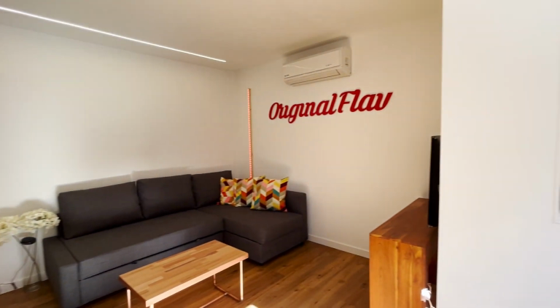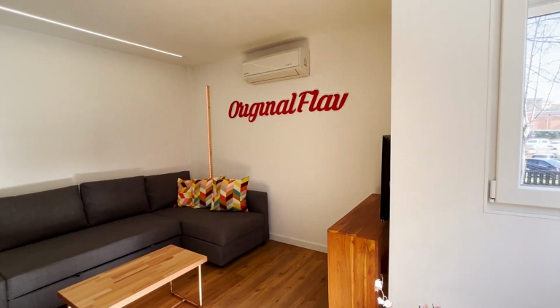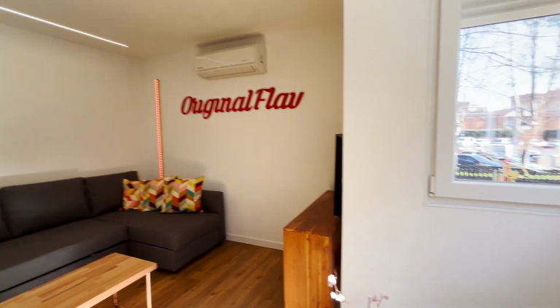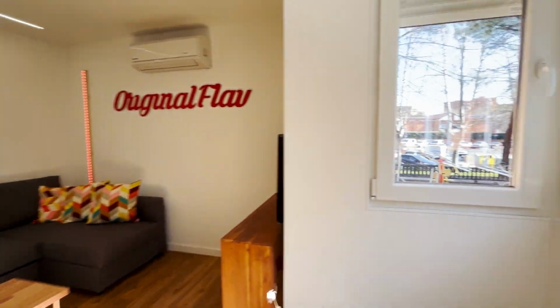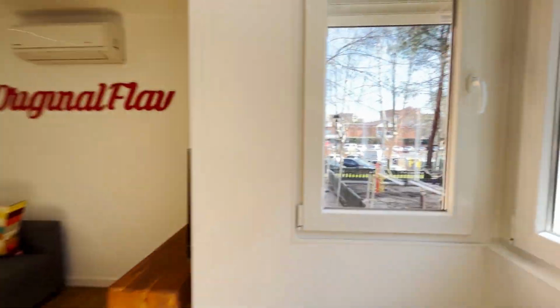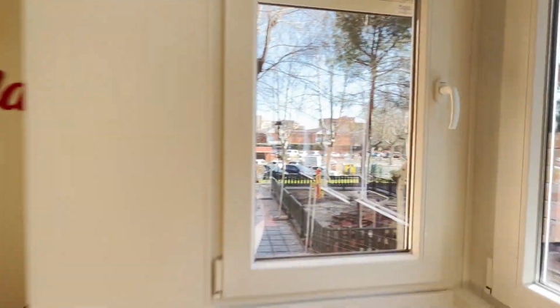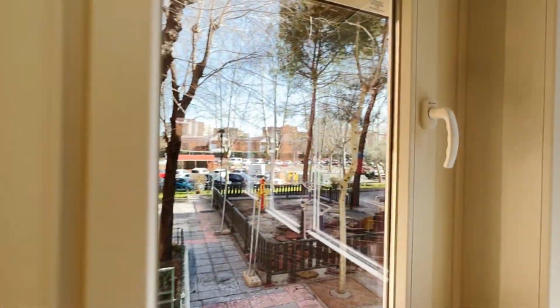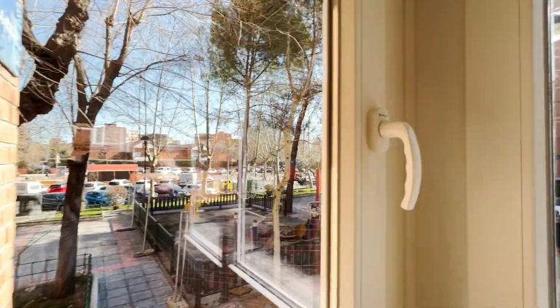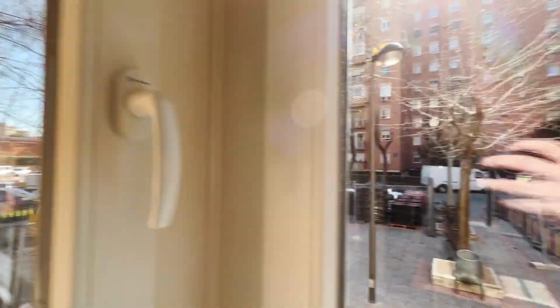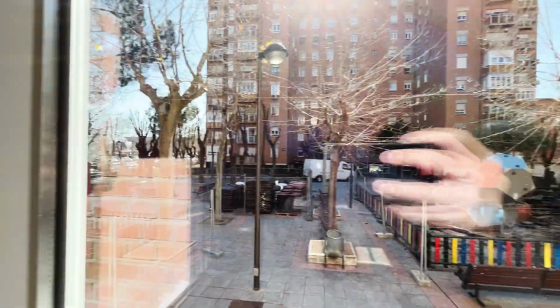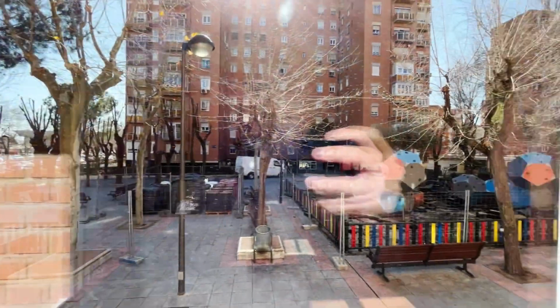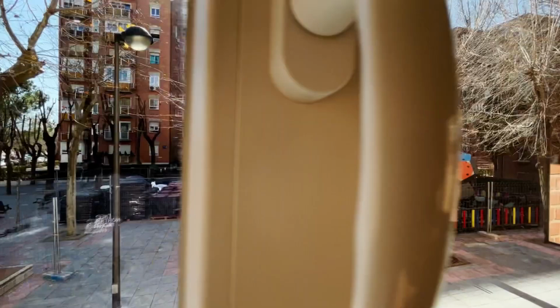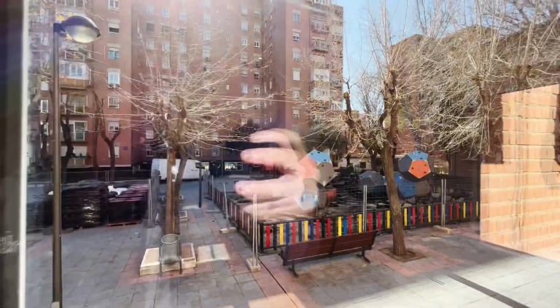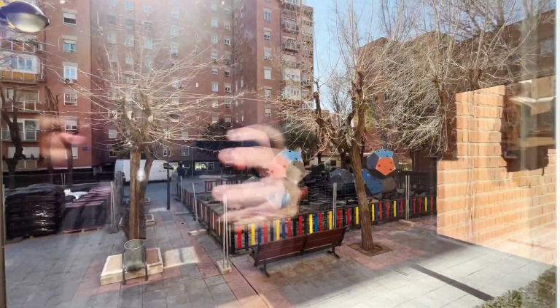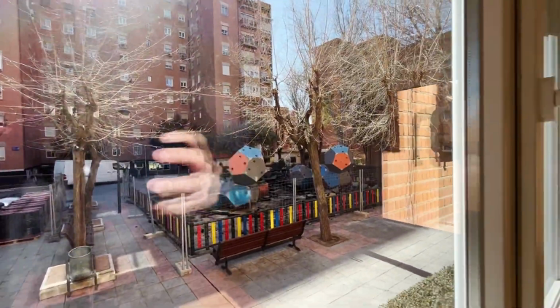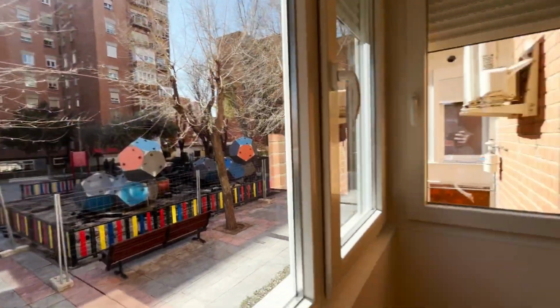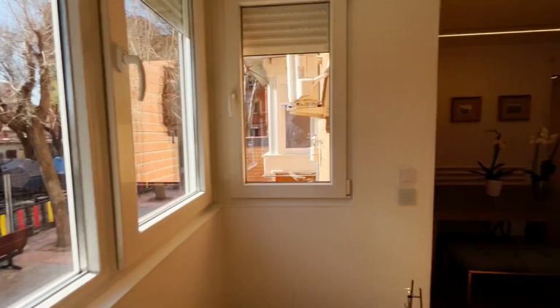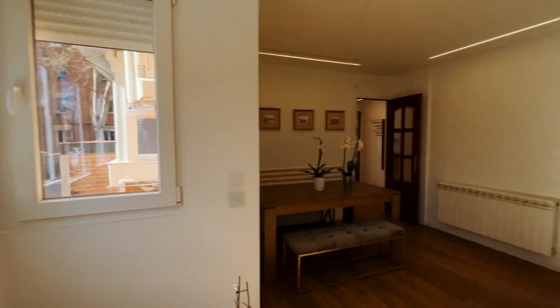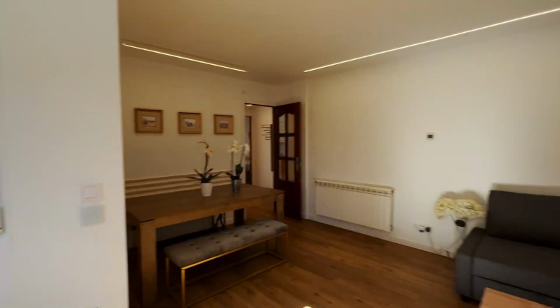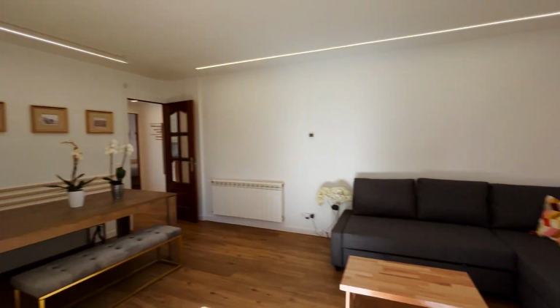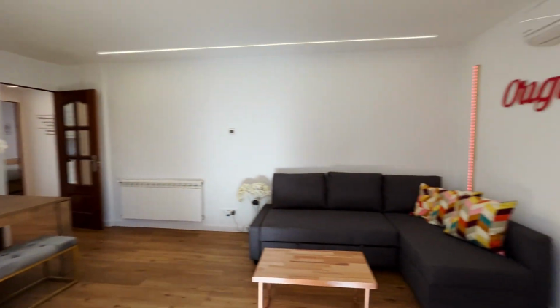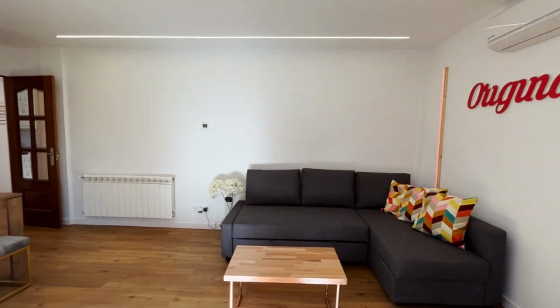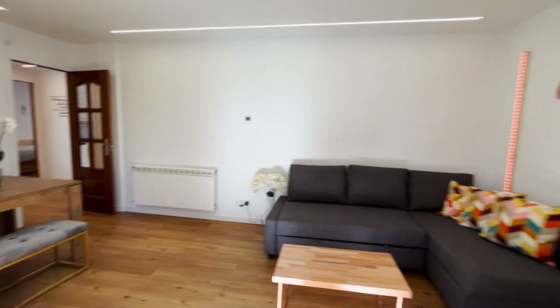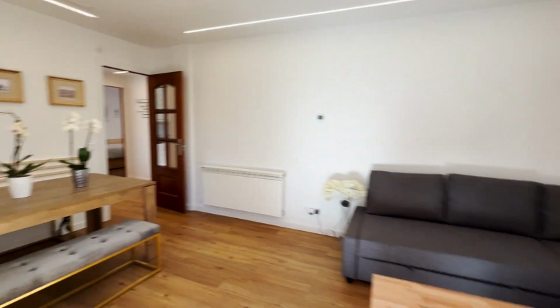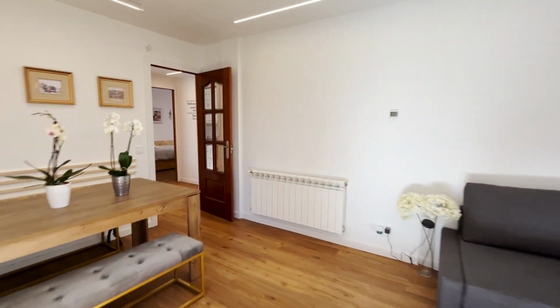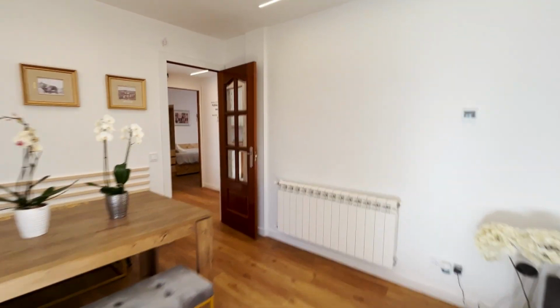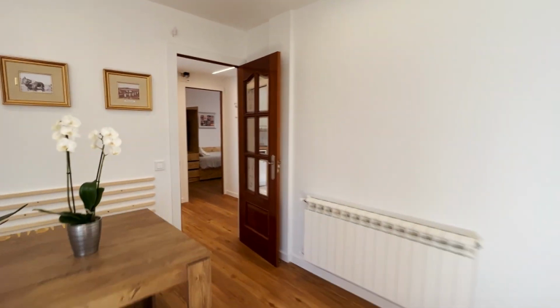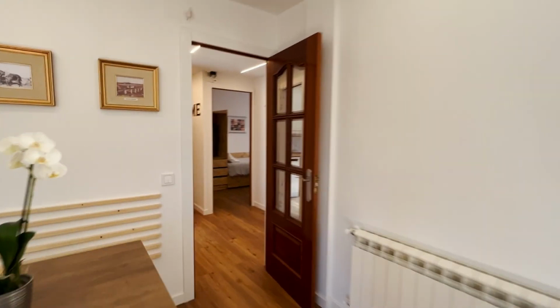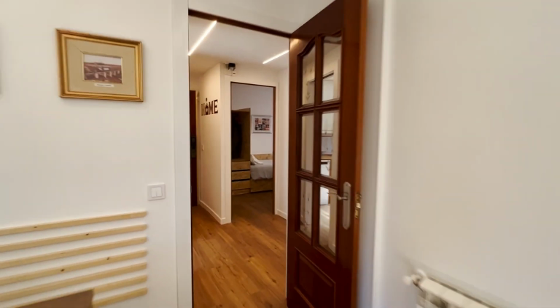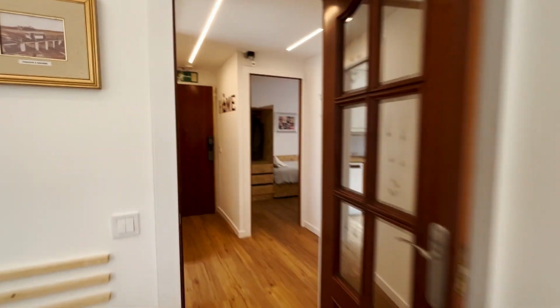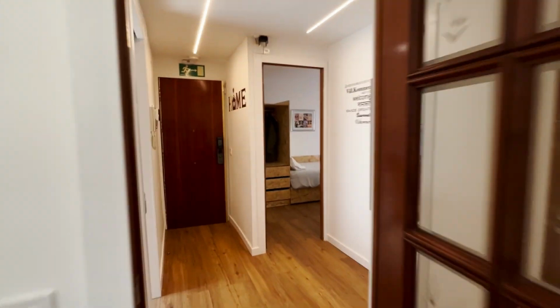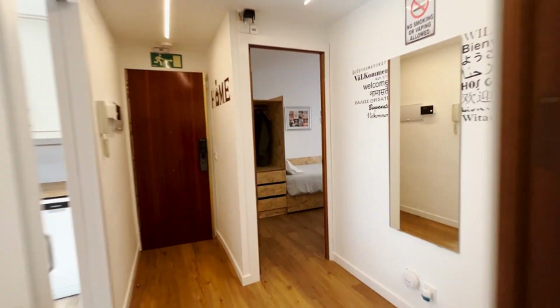The light enters through the exterior windows, and the space is great. One thing to mention is the room is fully furnished.